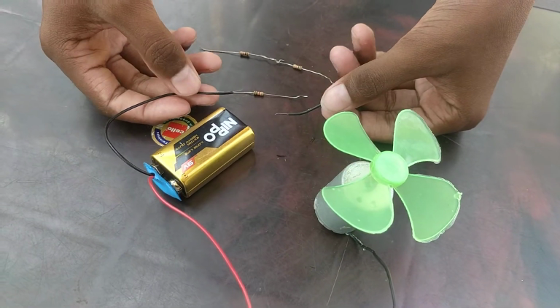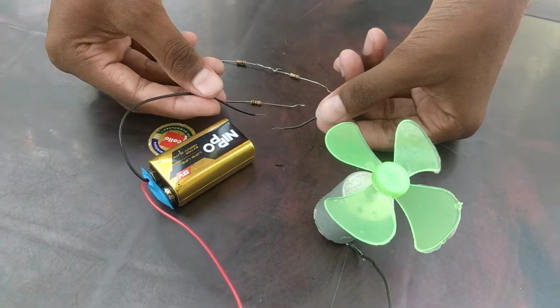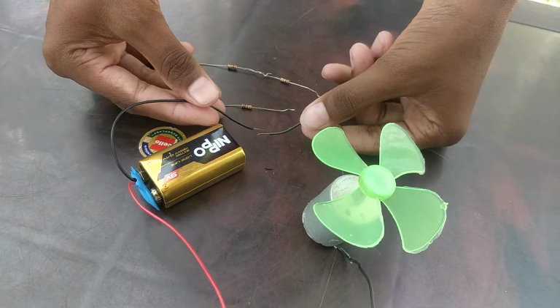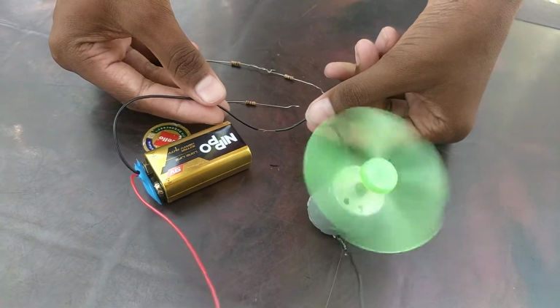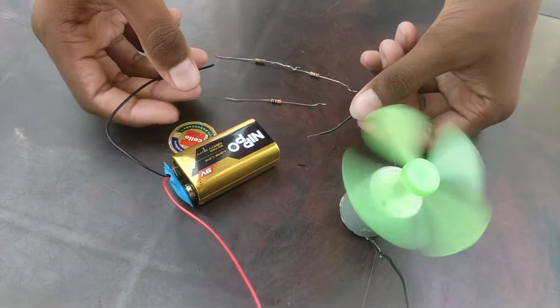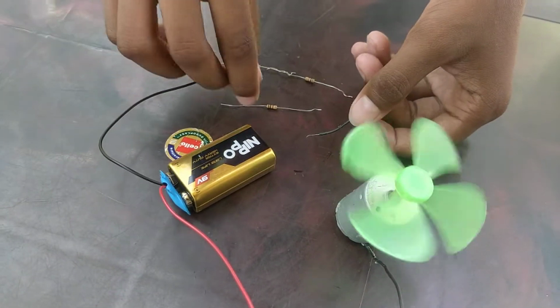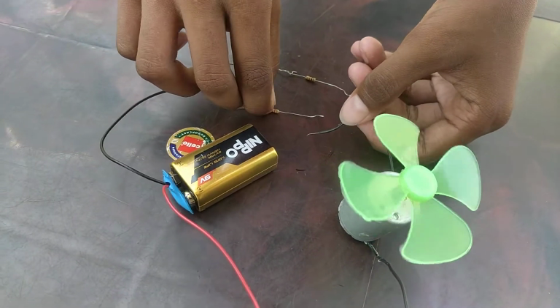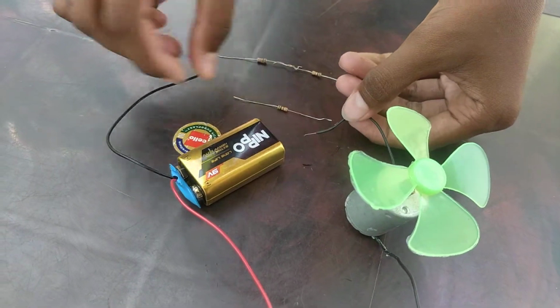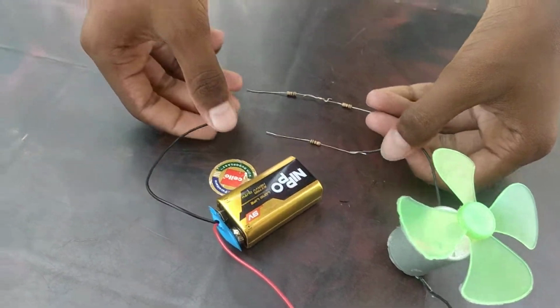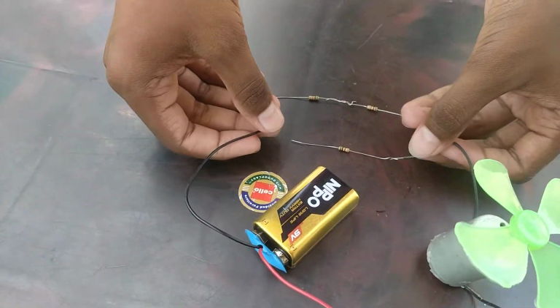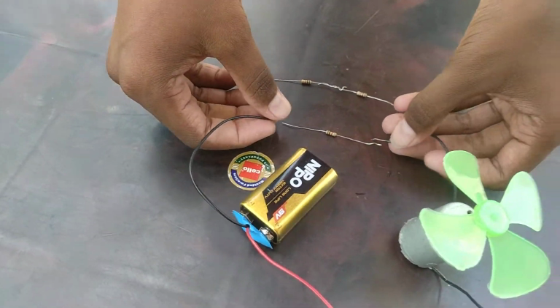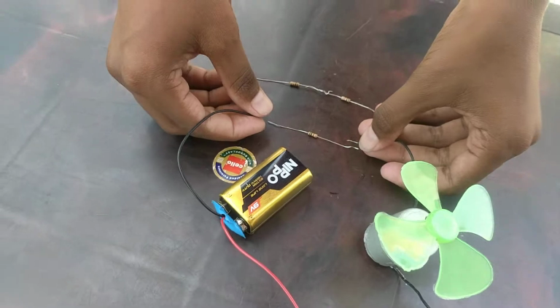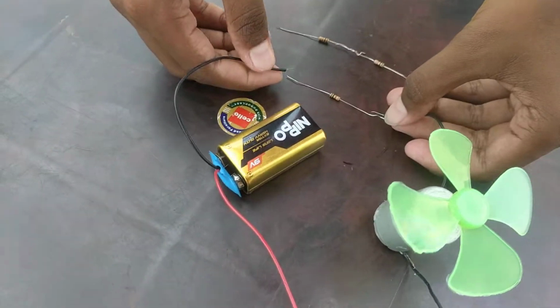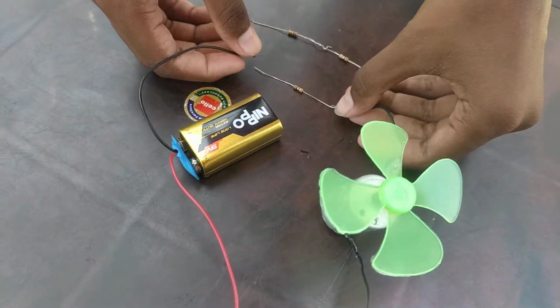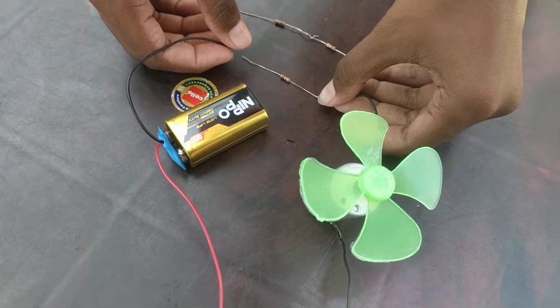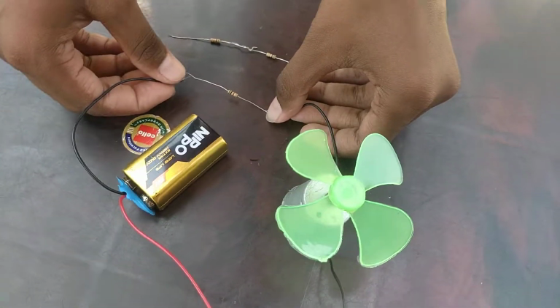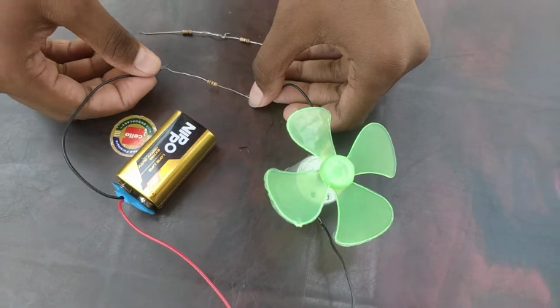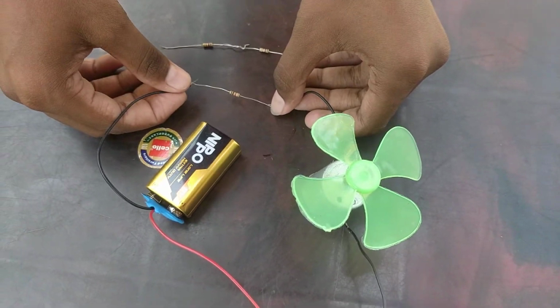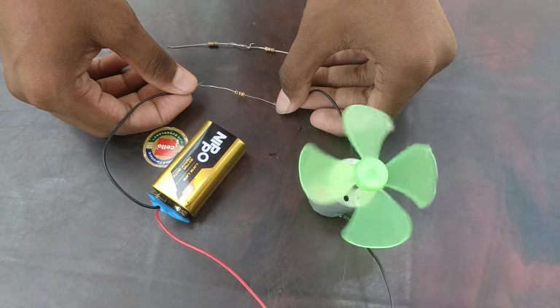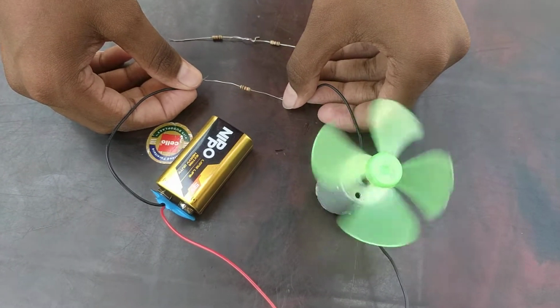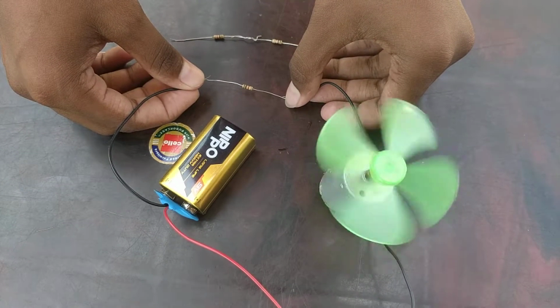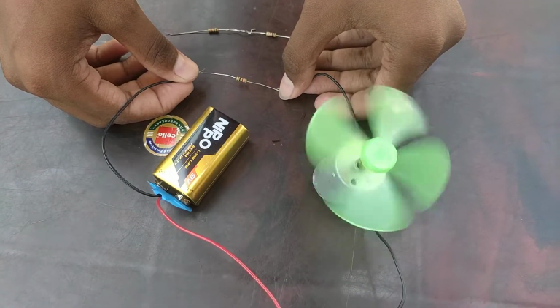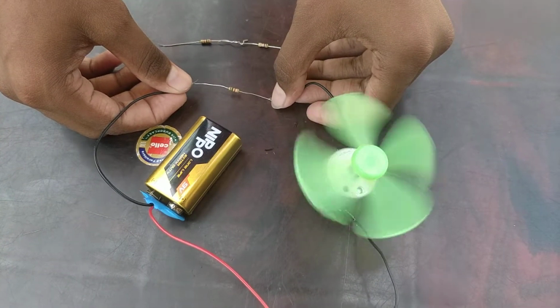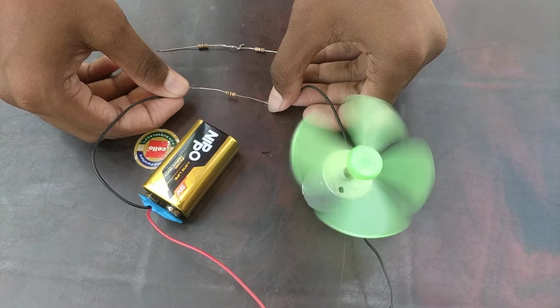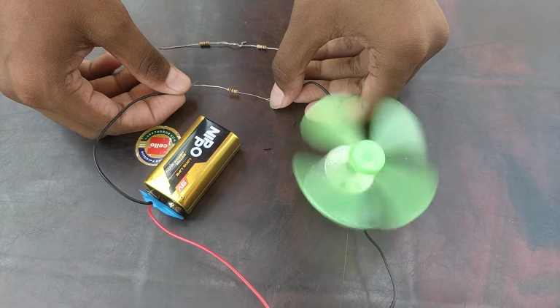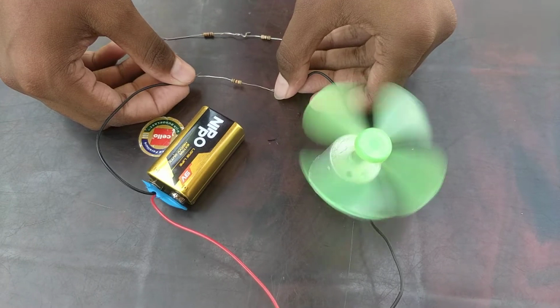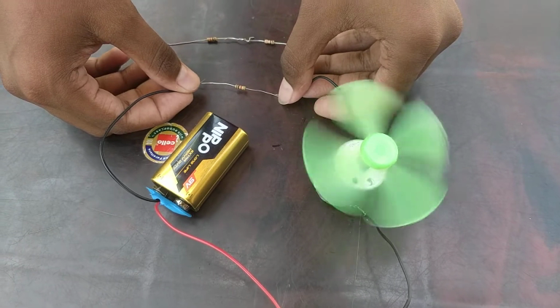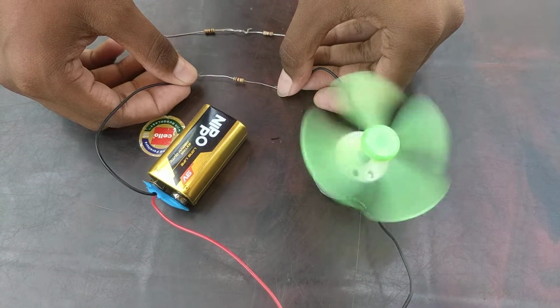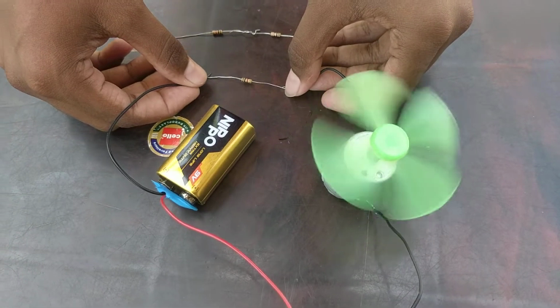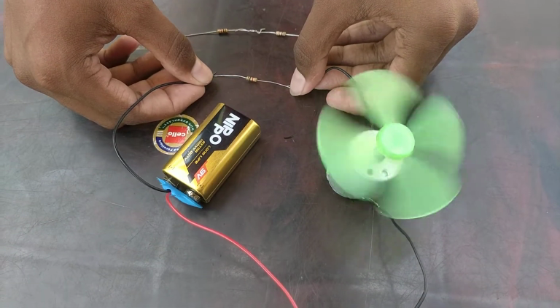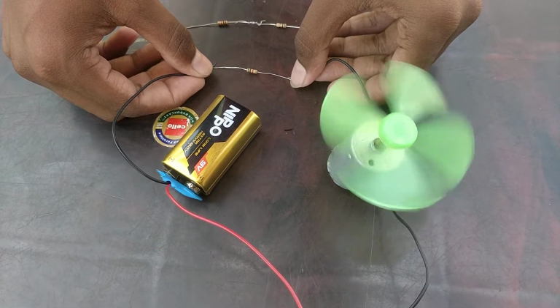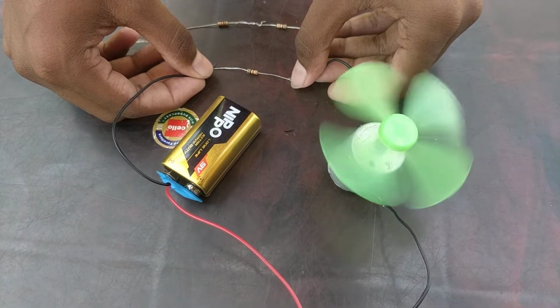And now, let's connect it with one resistor. See friends, the speed of the fan is reduced very much.